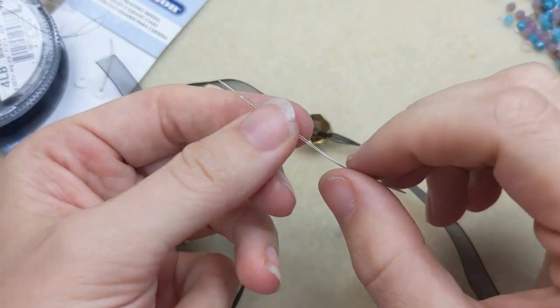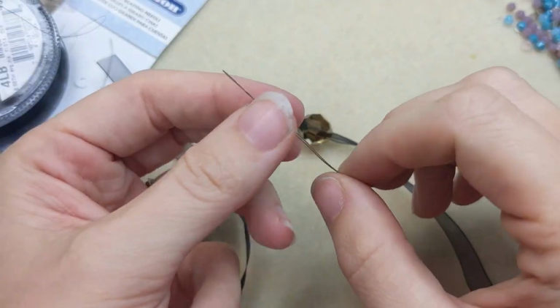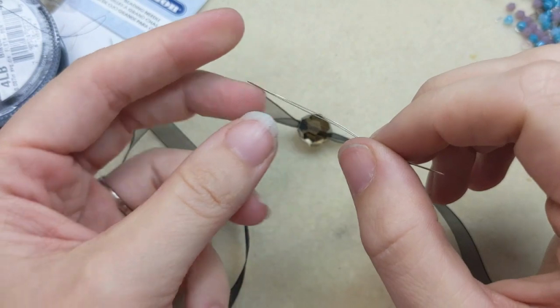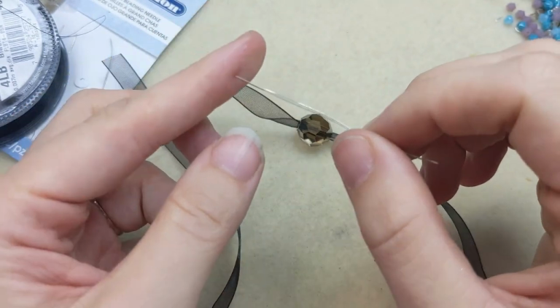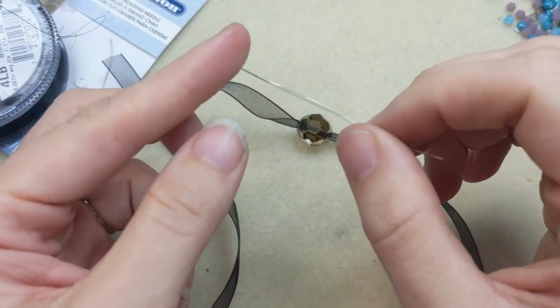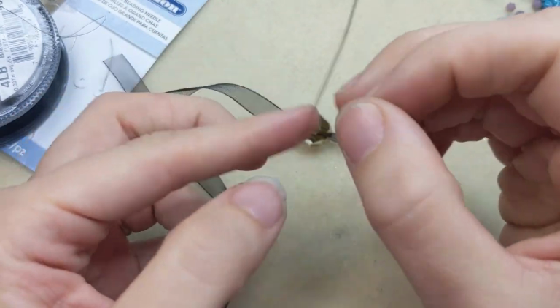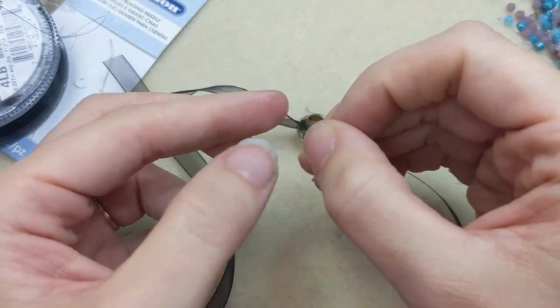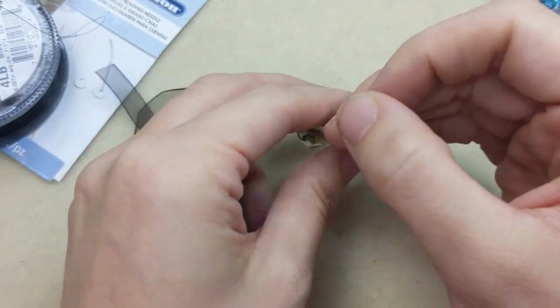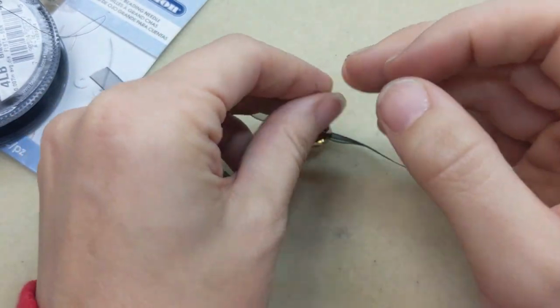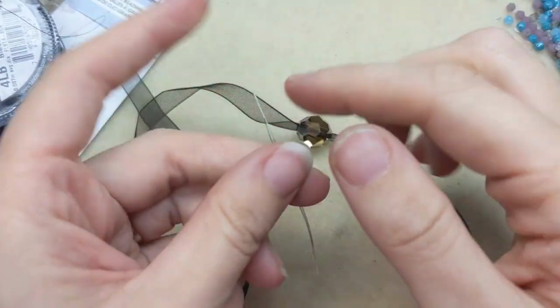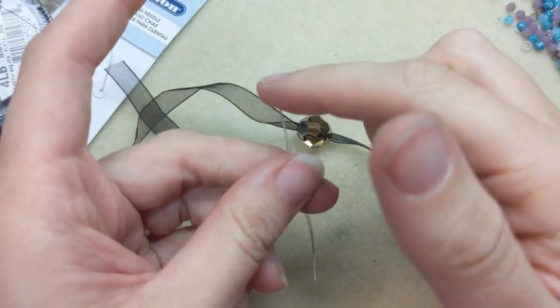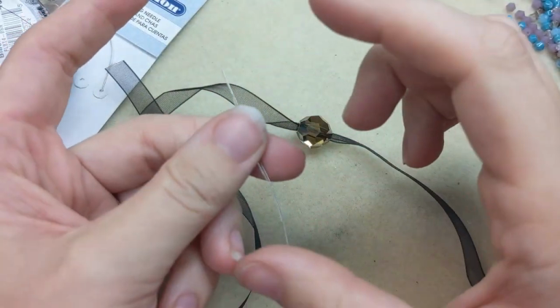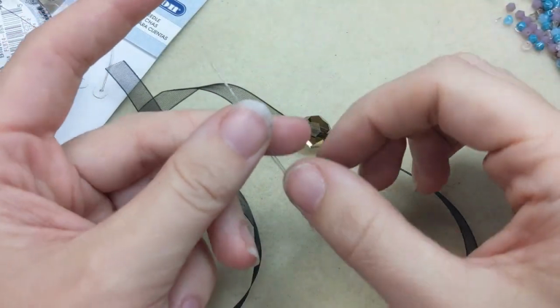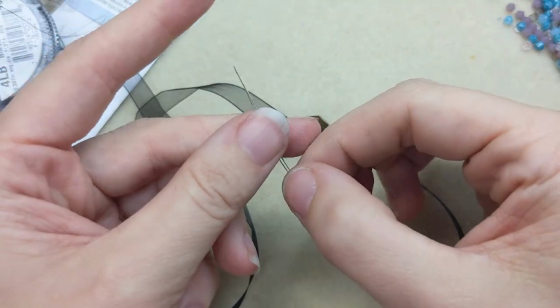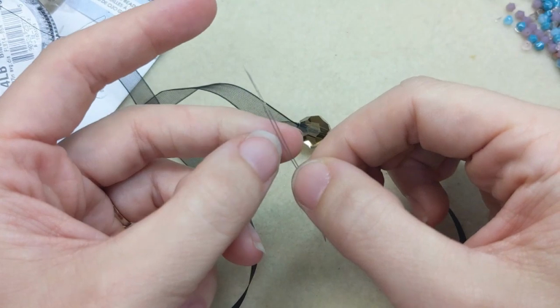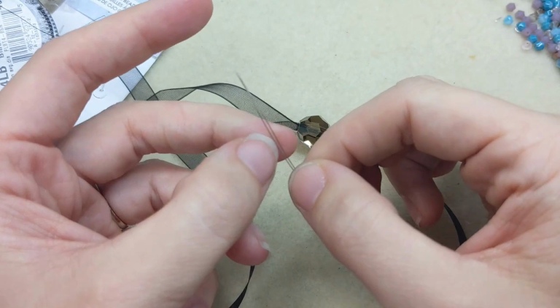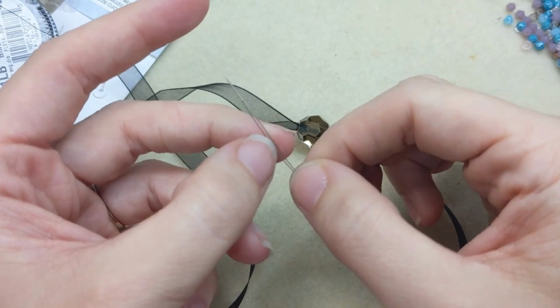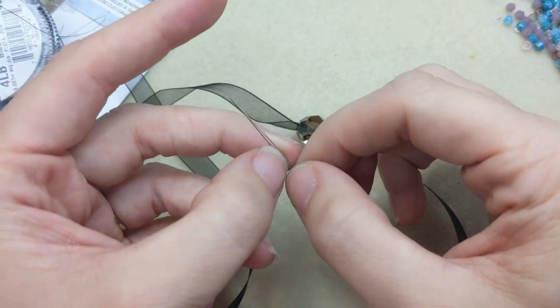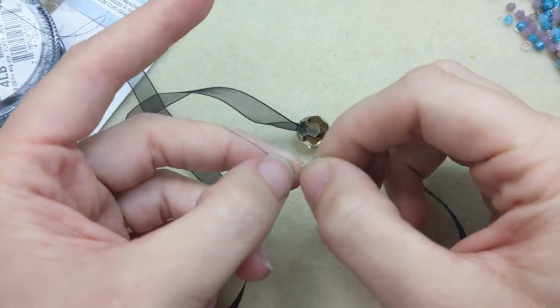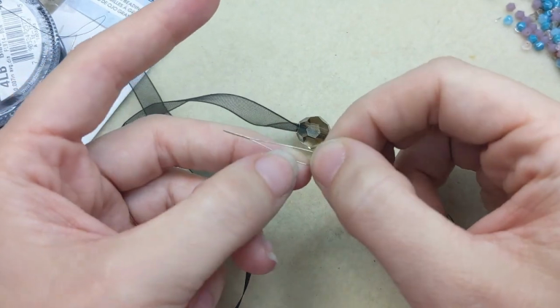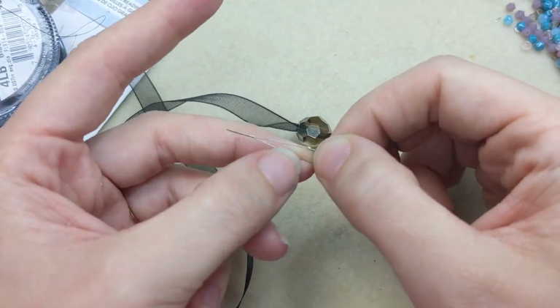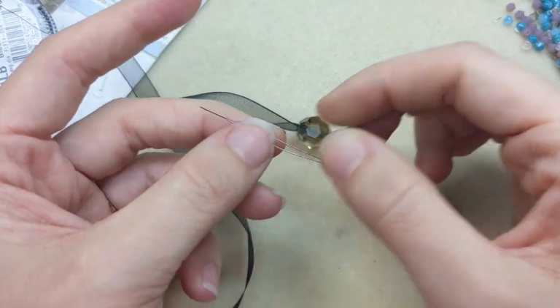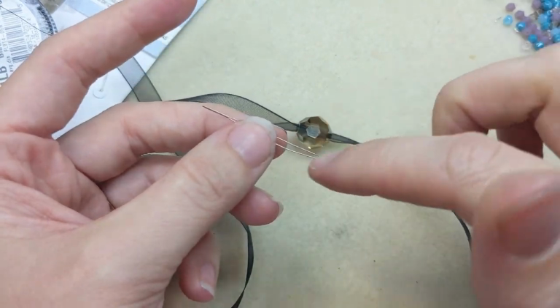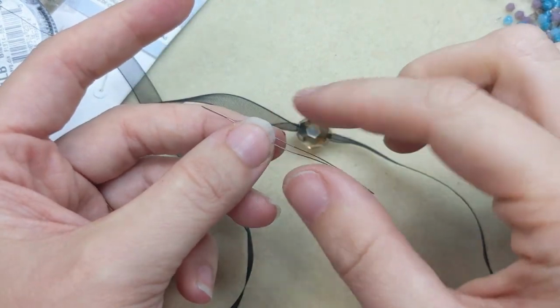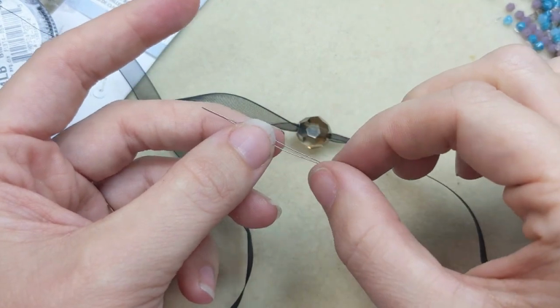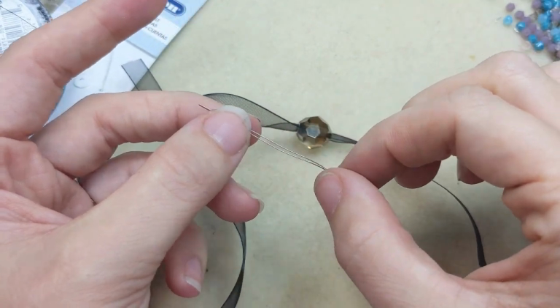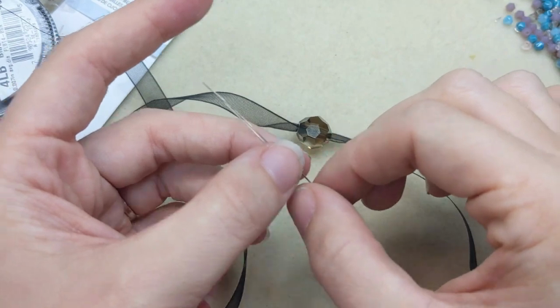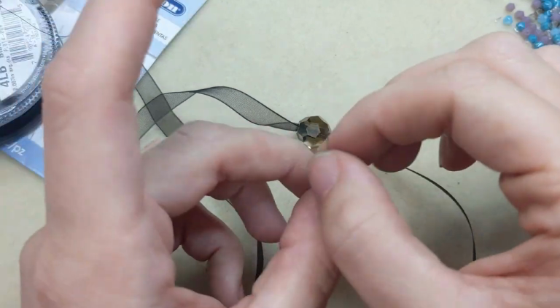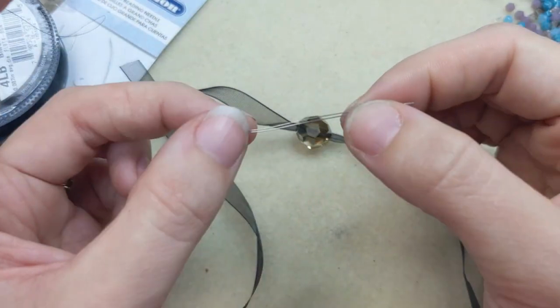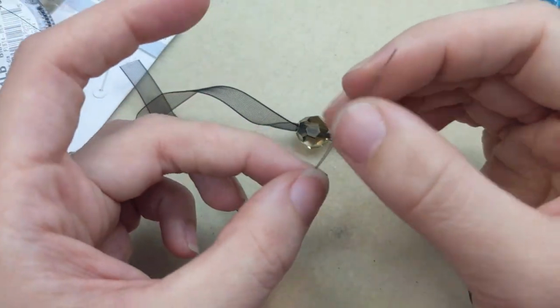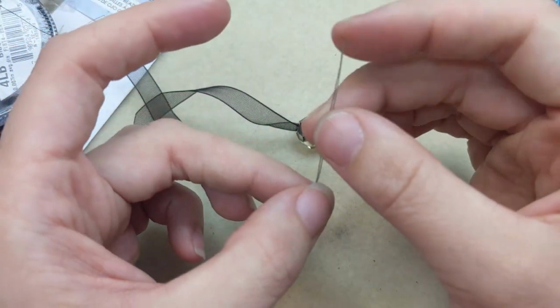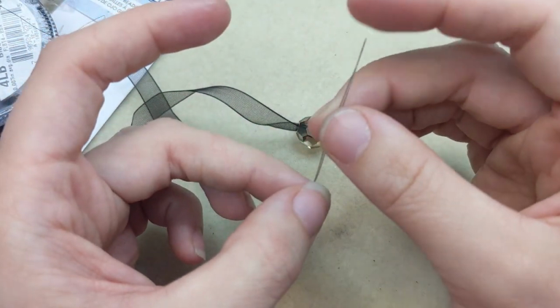One thing to note is that big eye needles are pointed on each end, and since the split goes all the way through the needle, you can move your thread from one end to the other based on your needs.